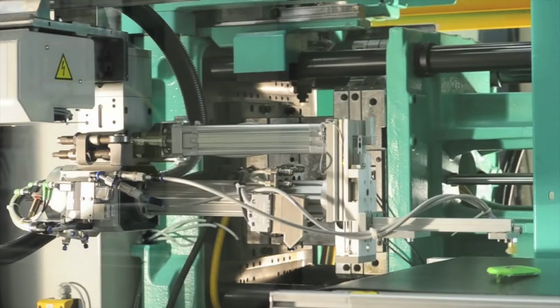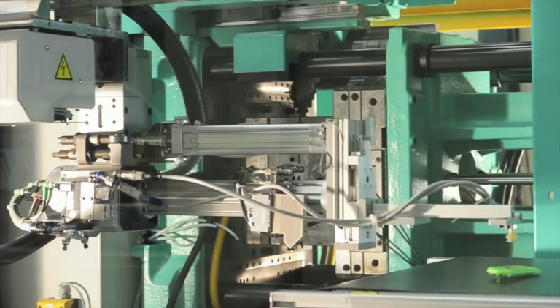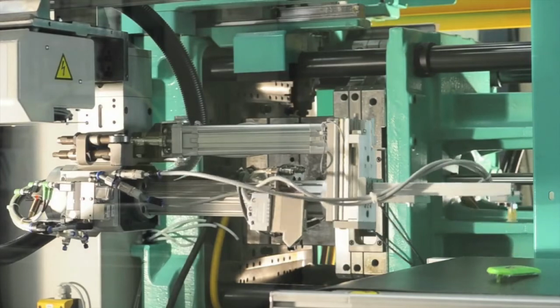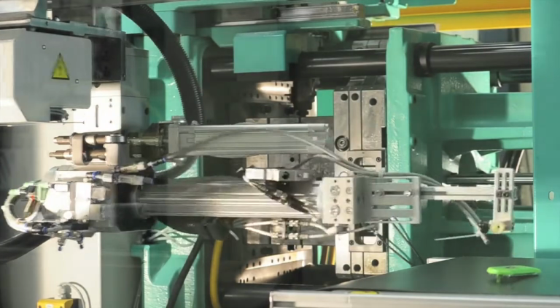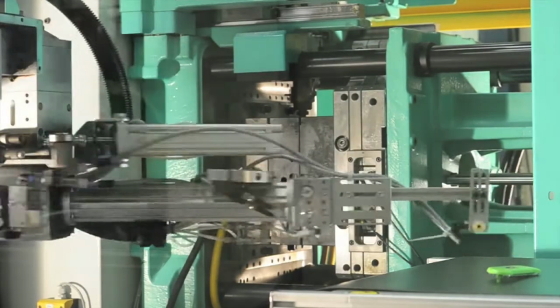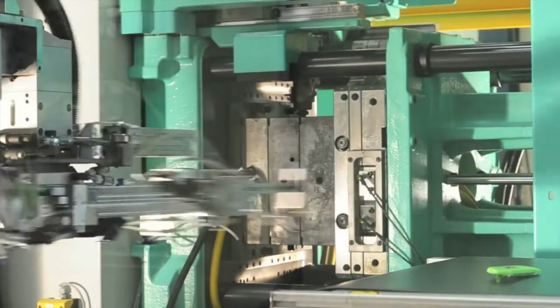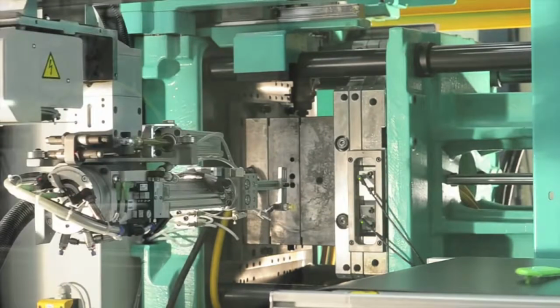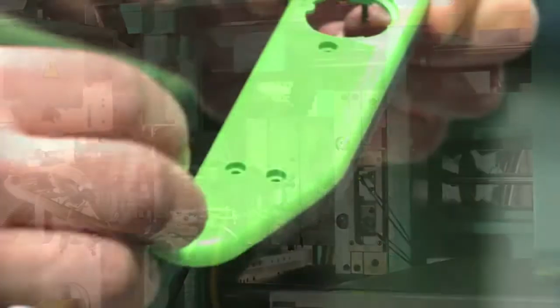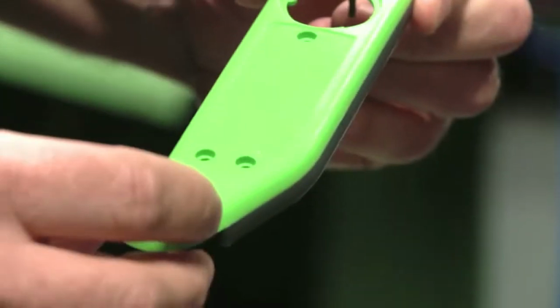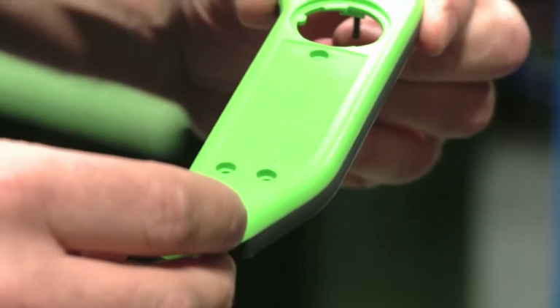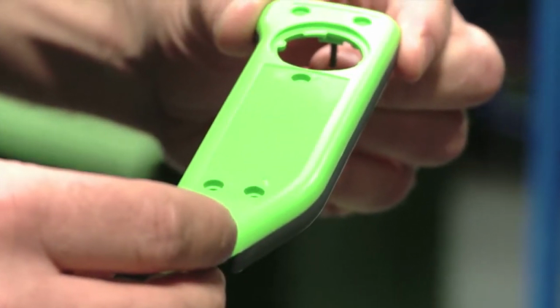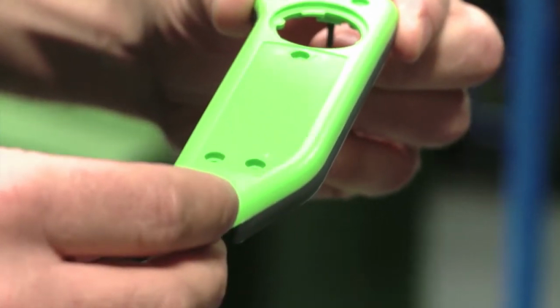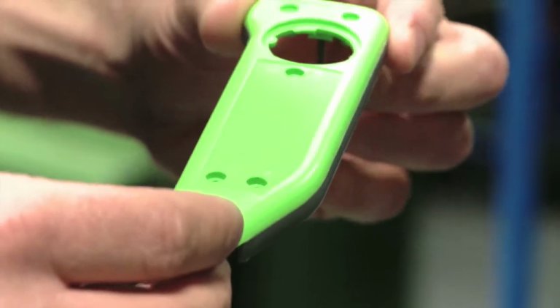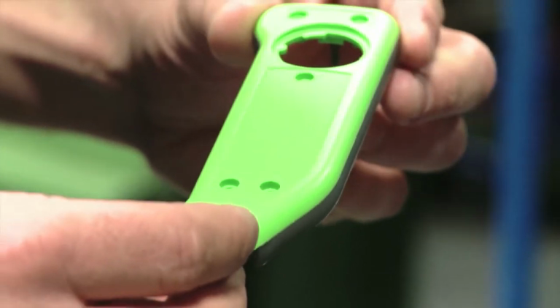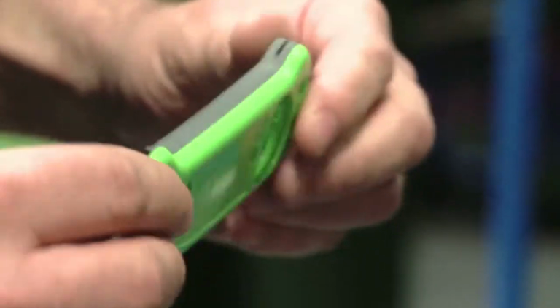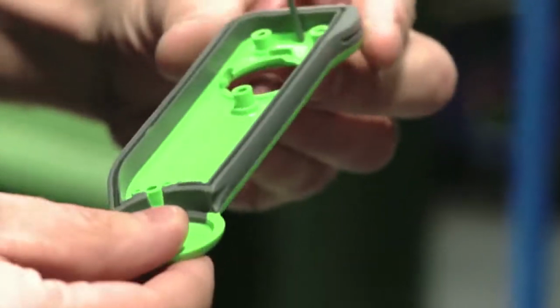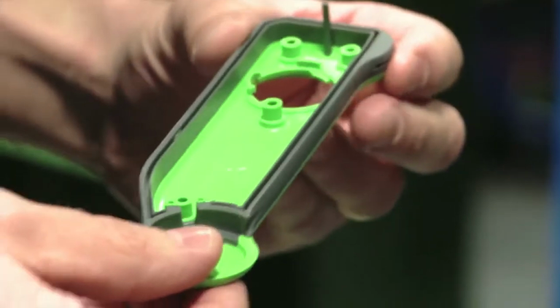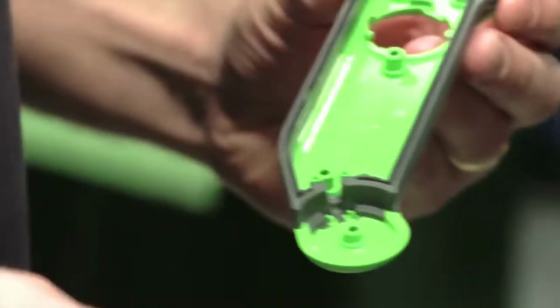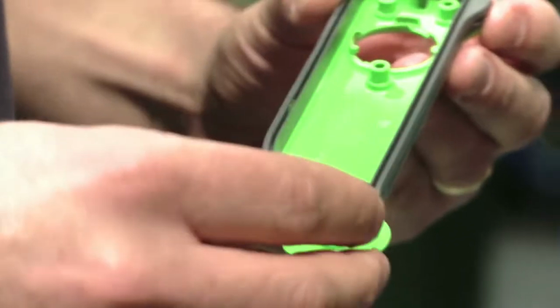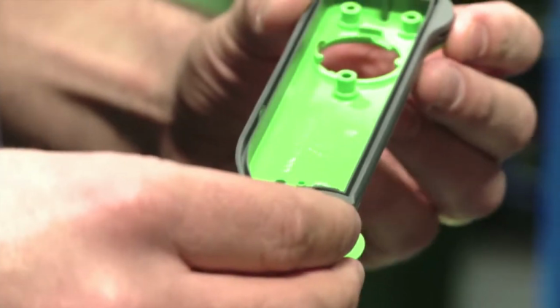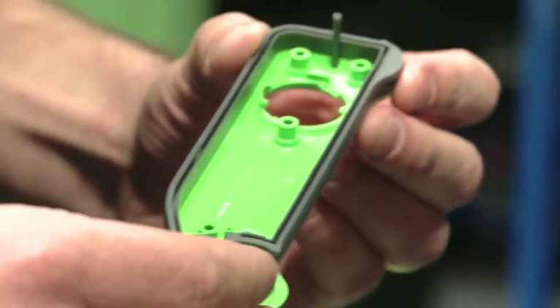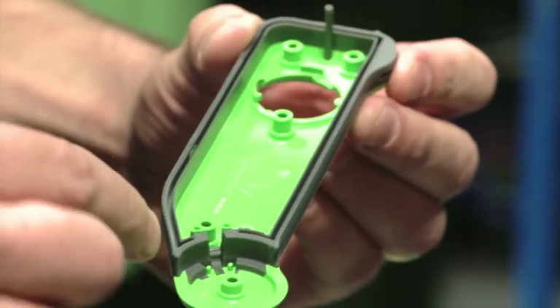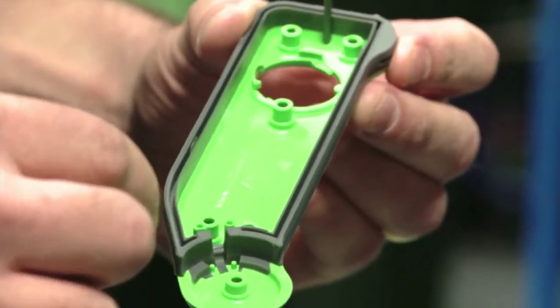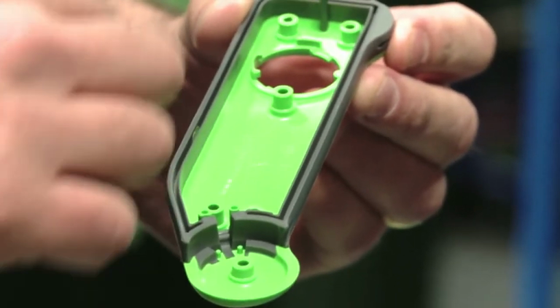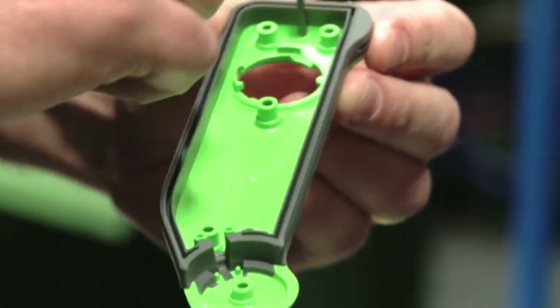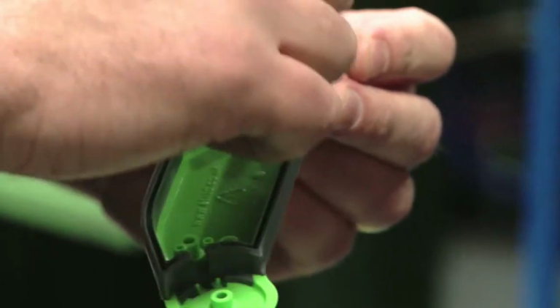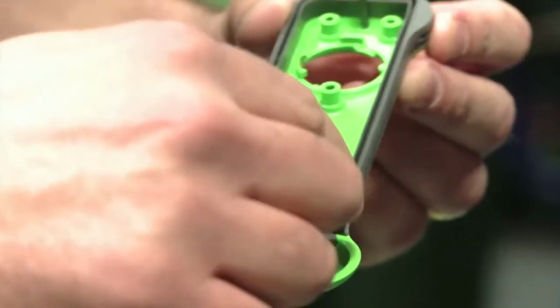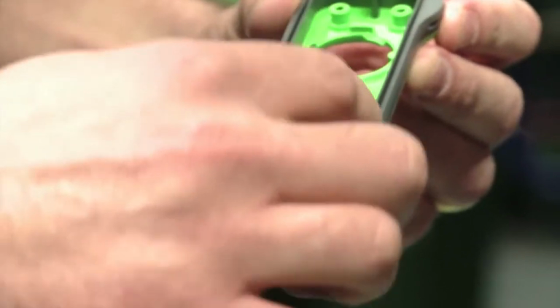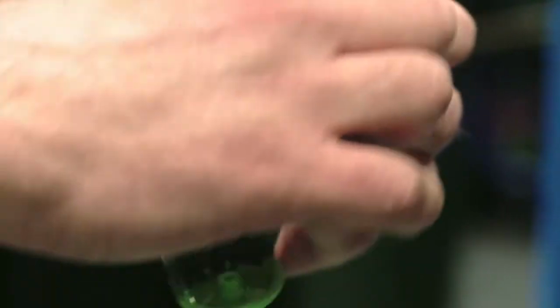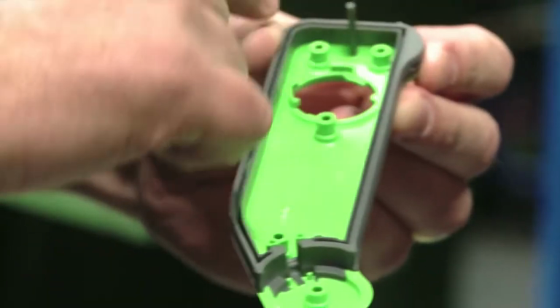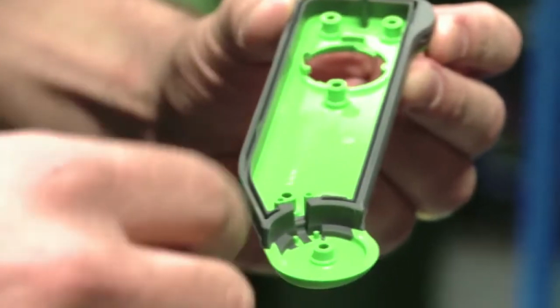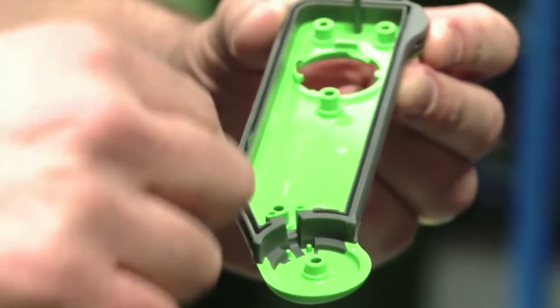In this example, the green area here is a PC ABS which is the first shot. On the rear of the casework we've got a TPE which is a fully integrated seal running around the outside of the product, fully bonded to the first shot.